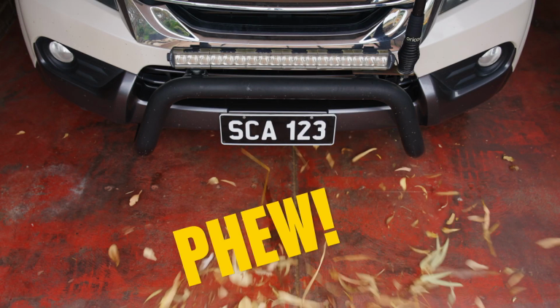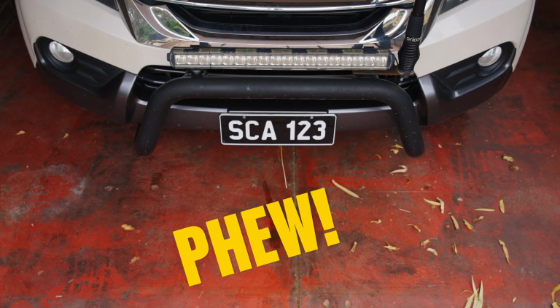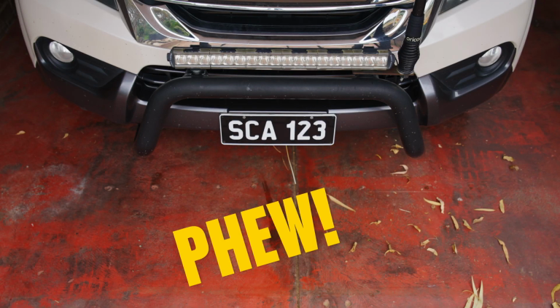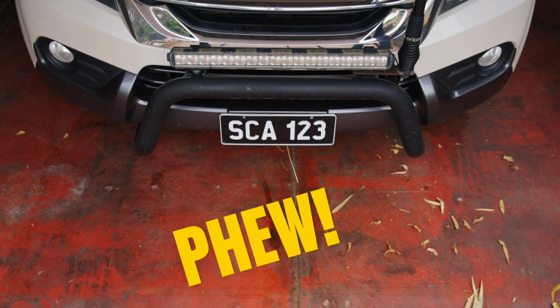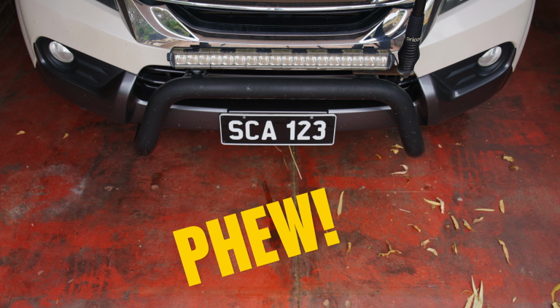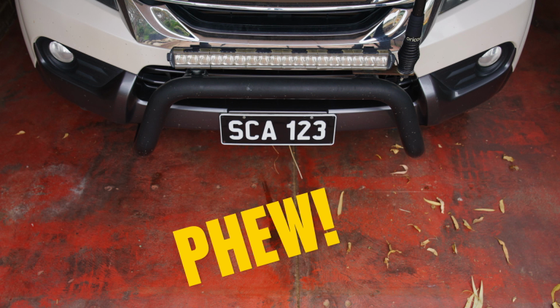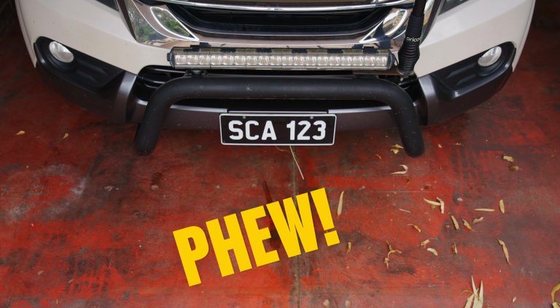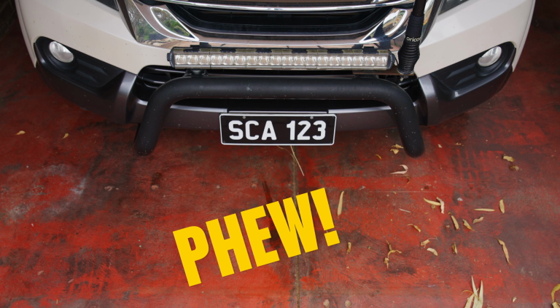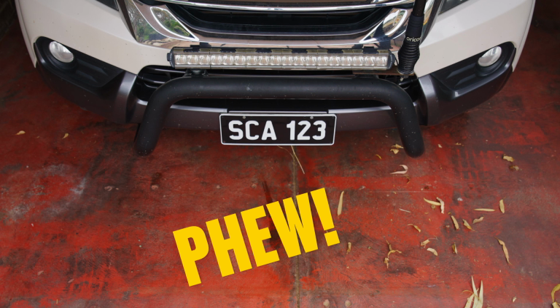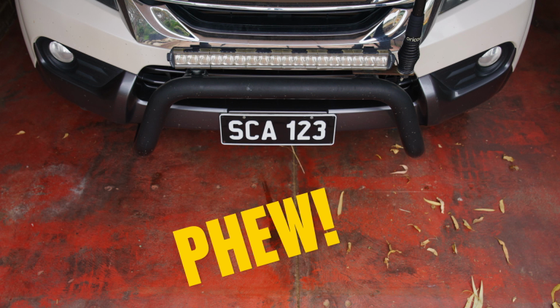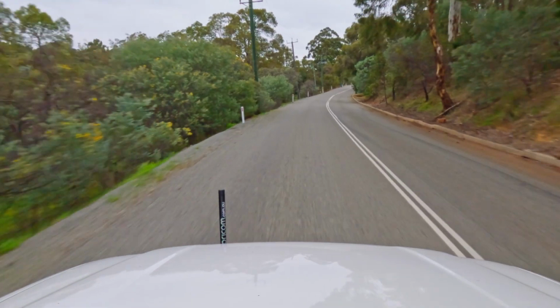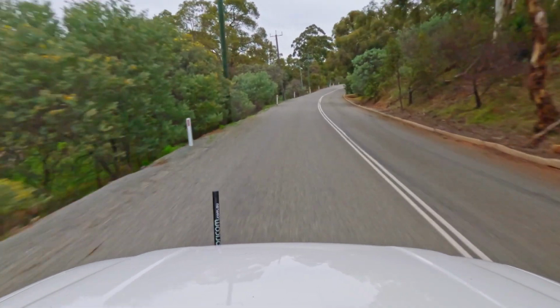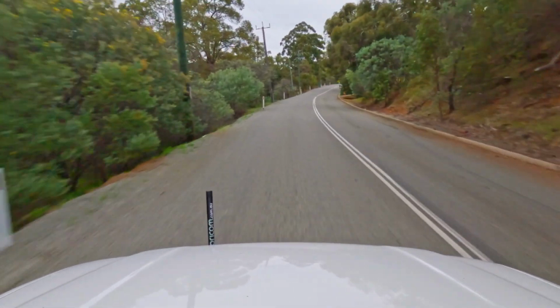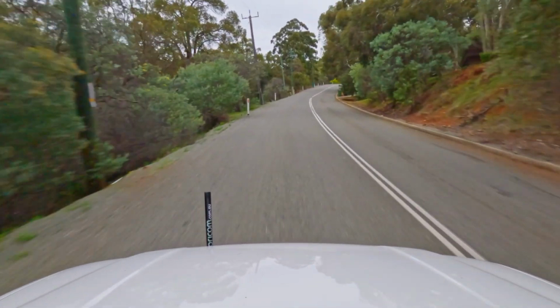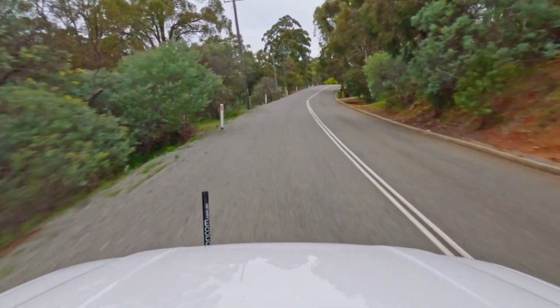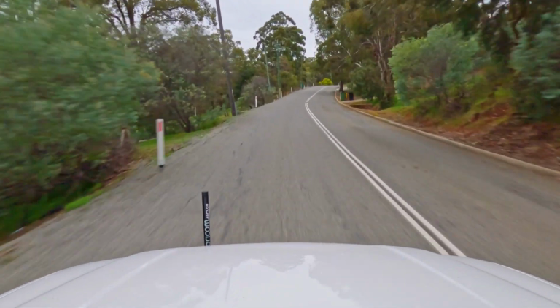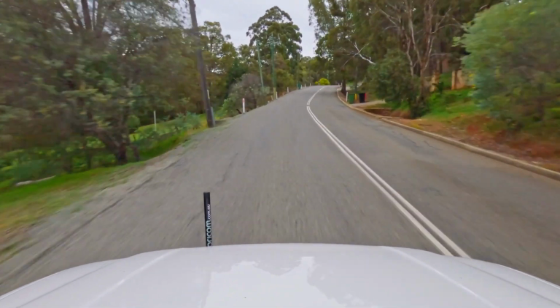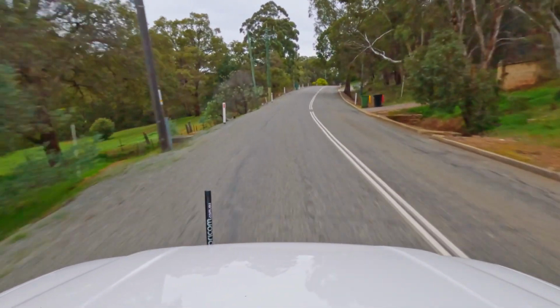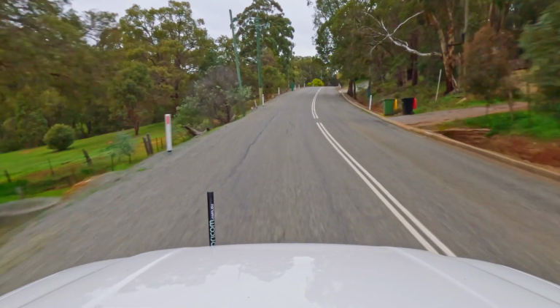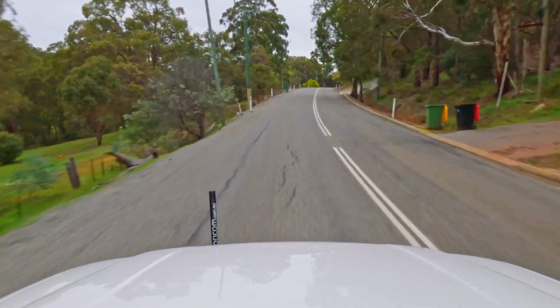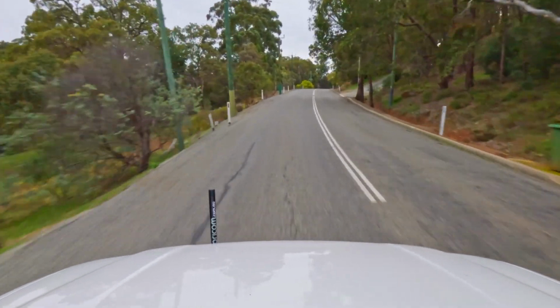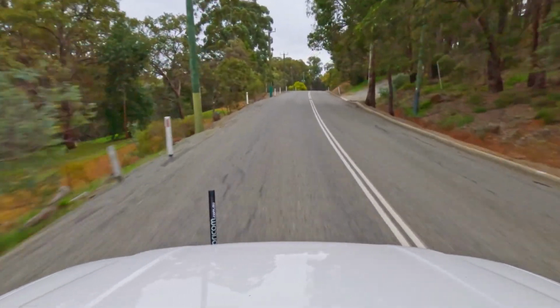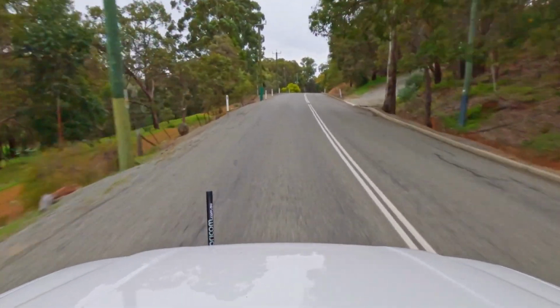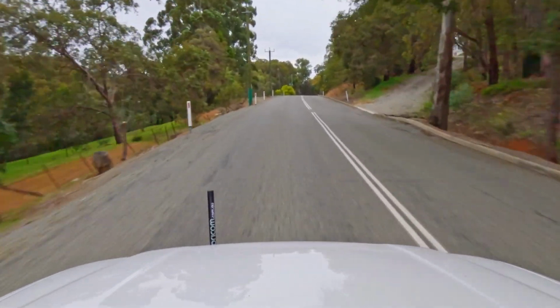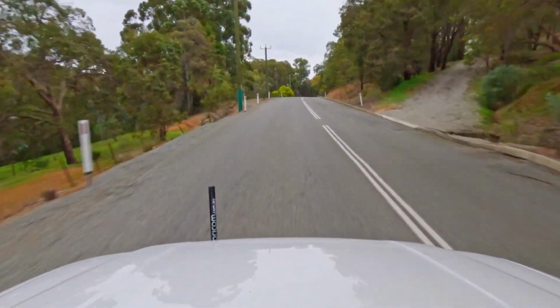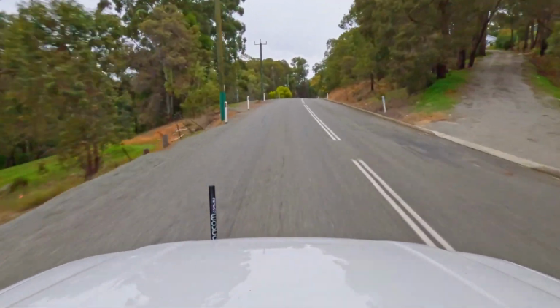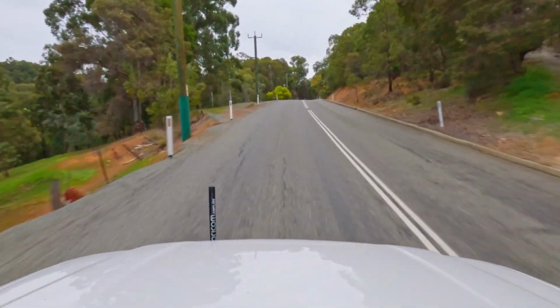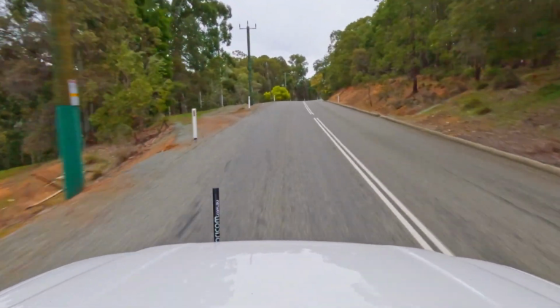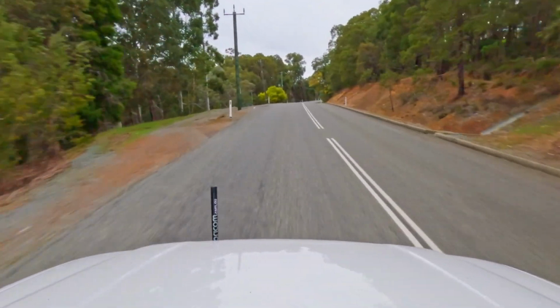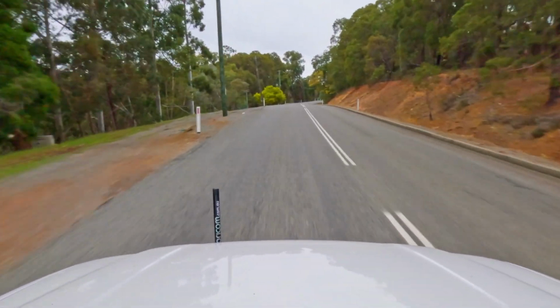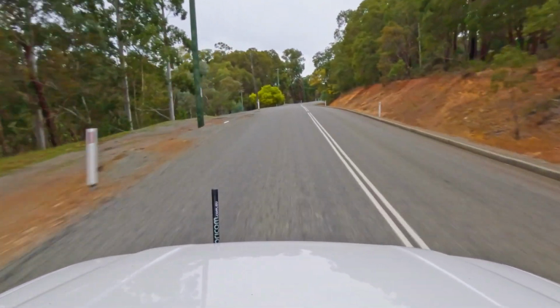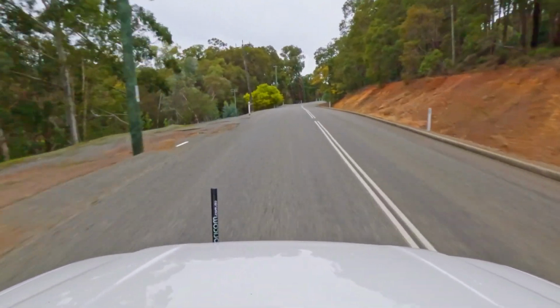Hear that? That's your car breathing a deep sigh of relief. You might even feel it next time you go for a drive. Find detailed instructions and more videos to help you make it super at Super Cheap Auto Super DIYs.